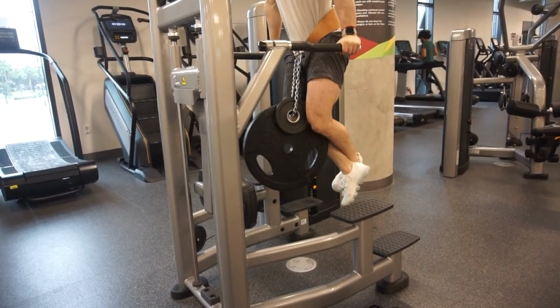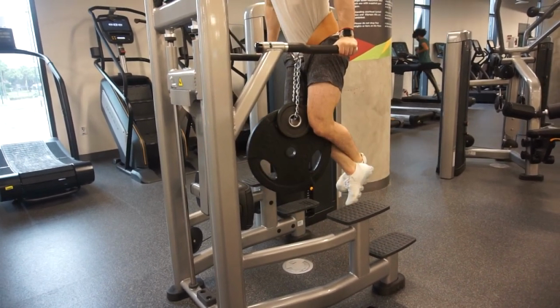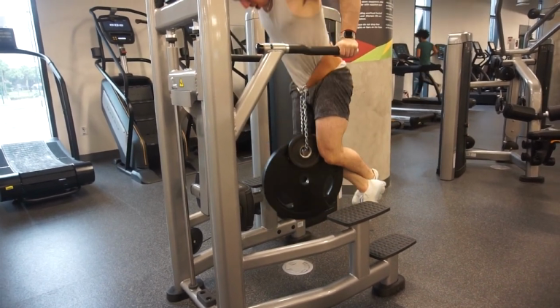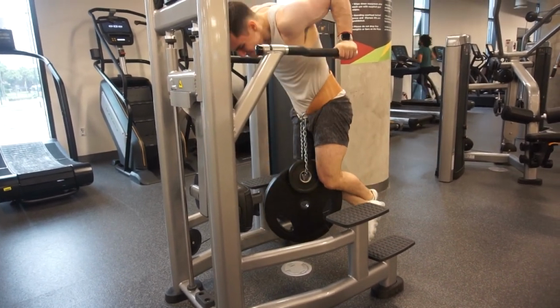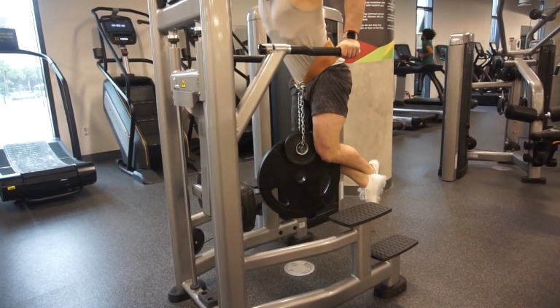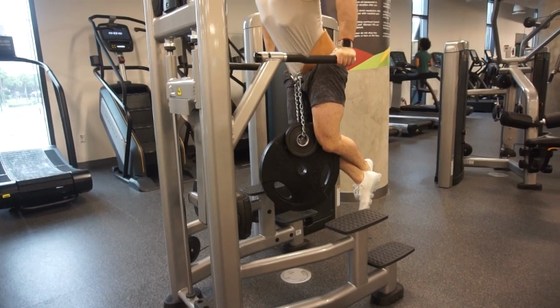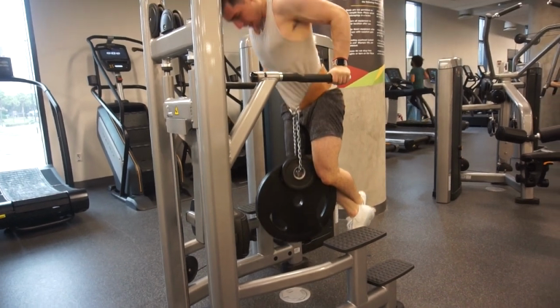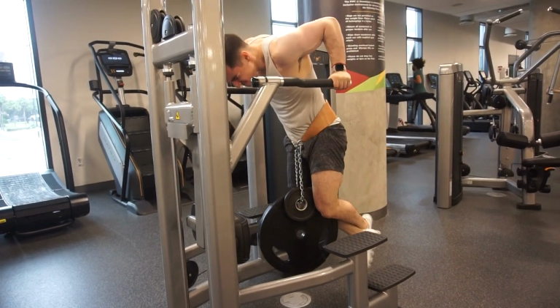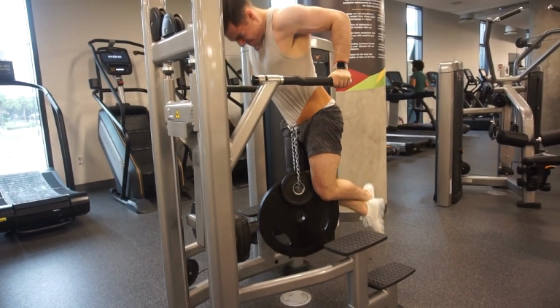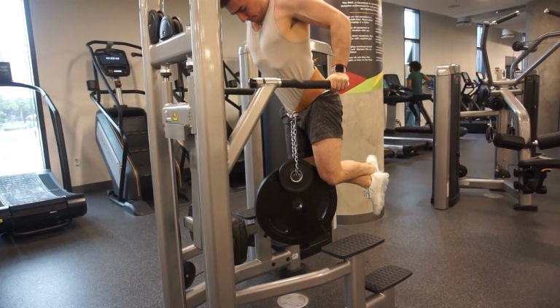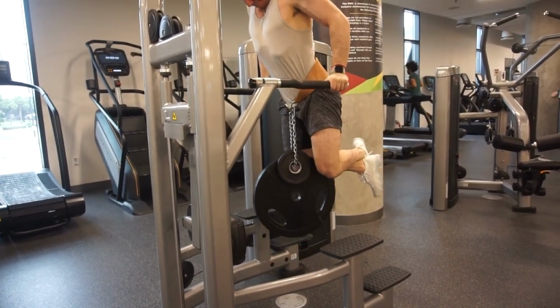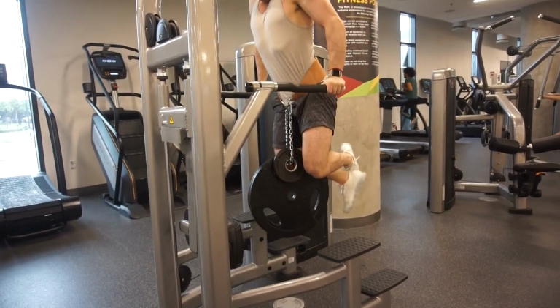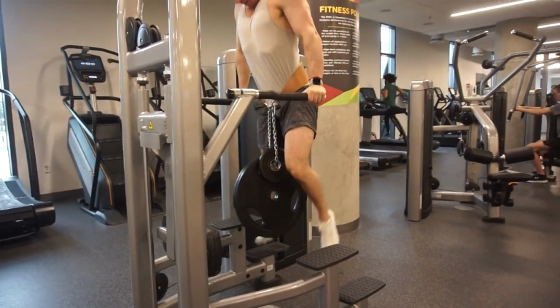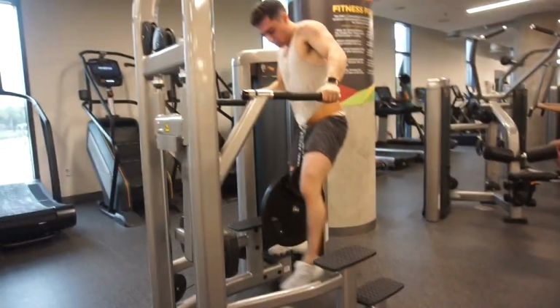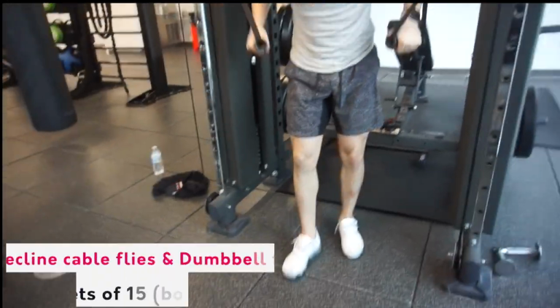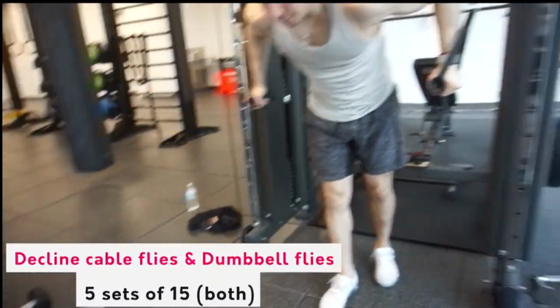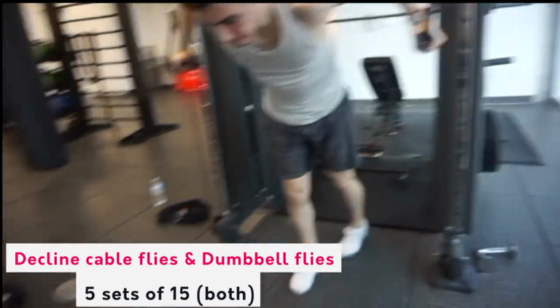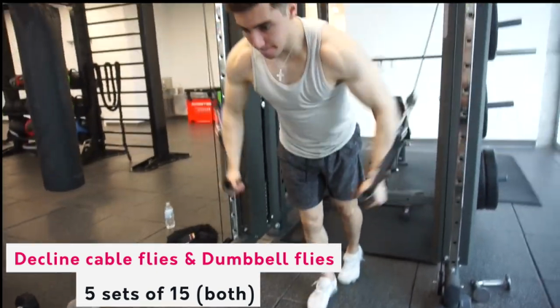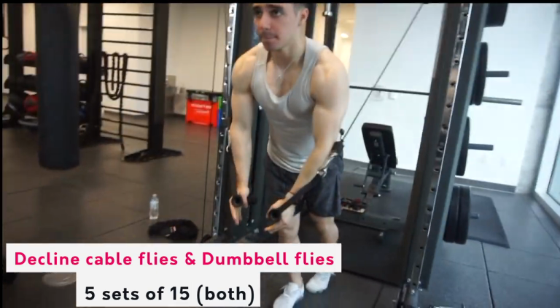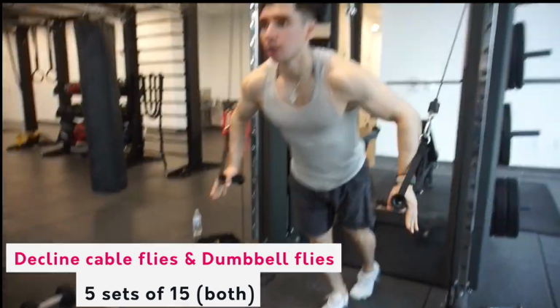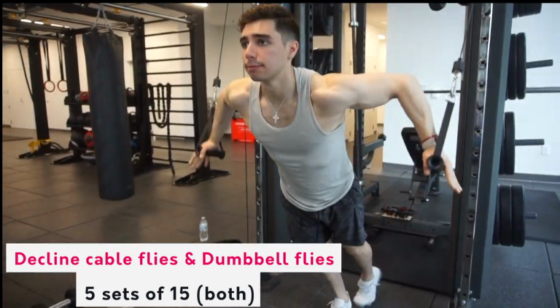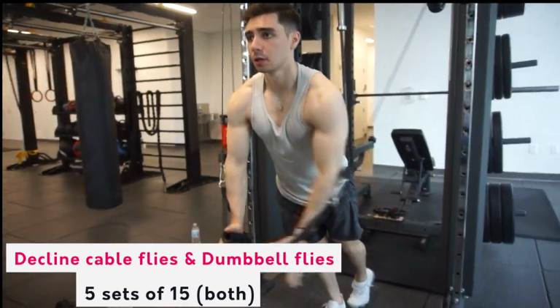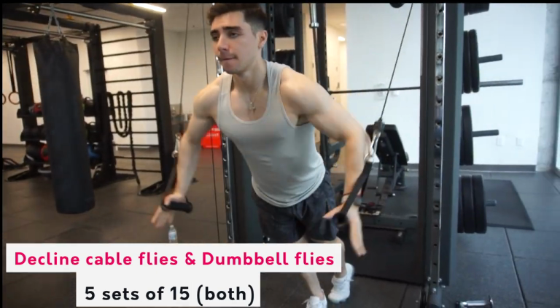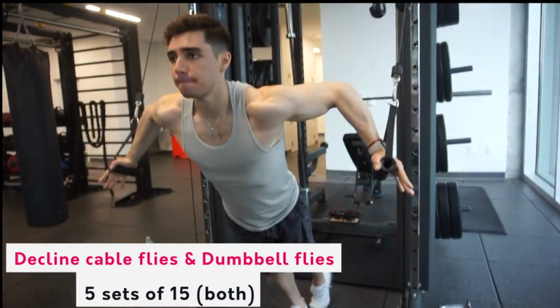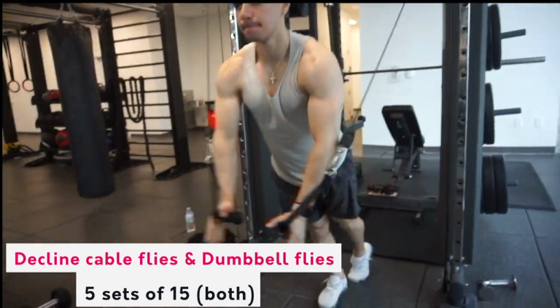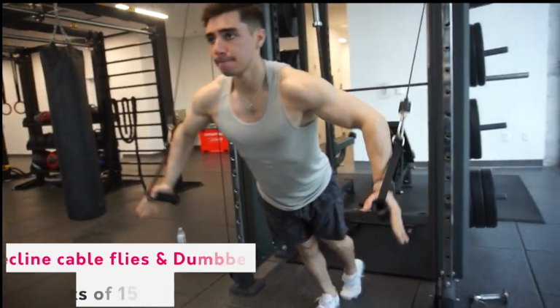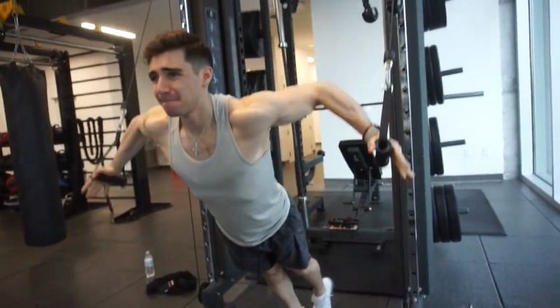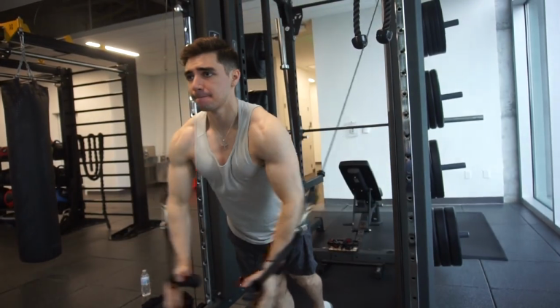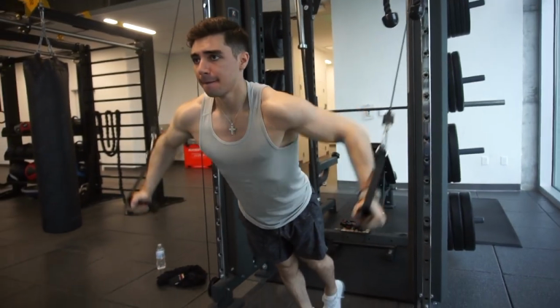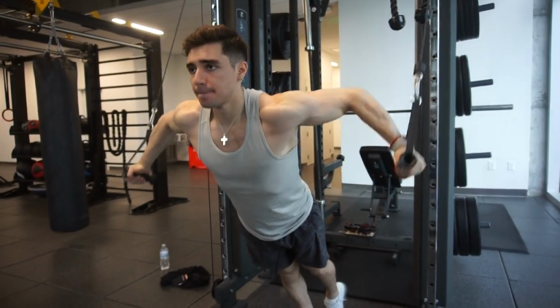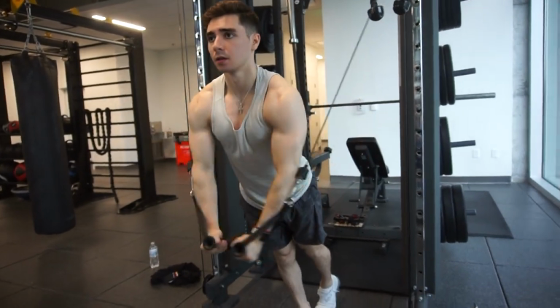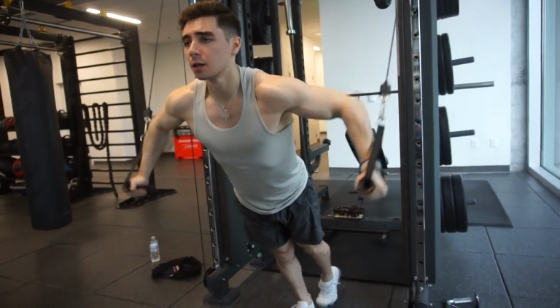We then moved on to the third exercise, which focuses a little more on the lower chest since we already did two upper chest movements — weighted dips, four sets of ten.